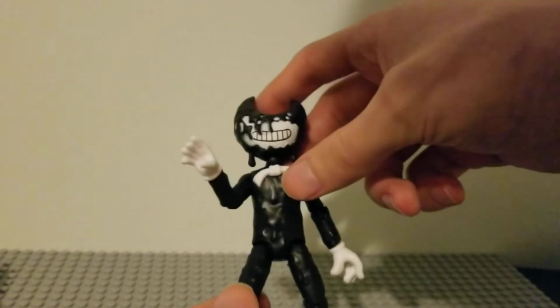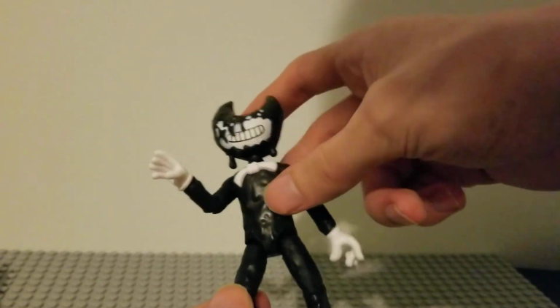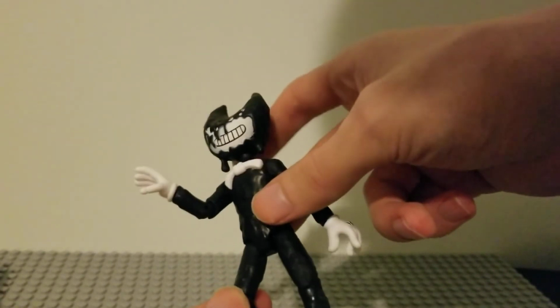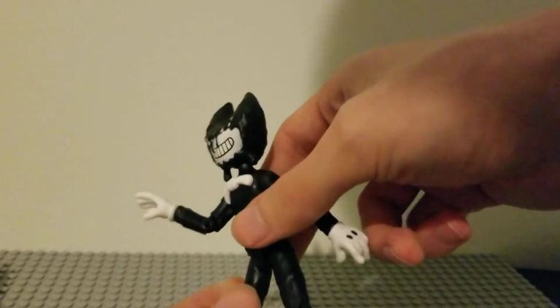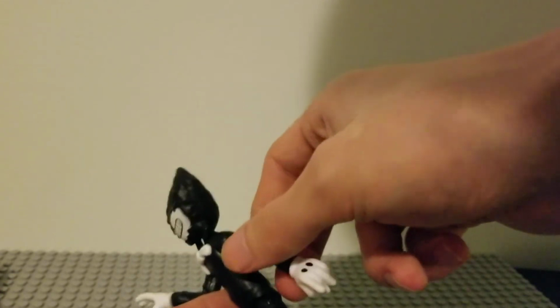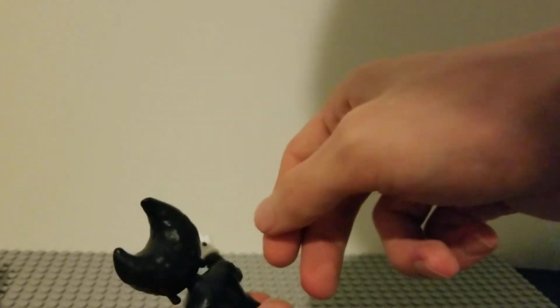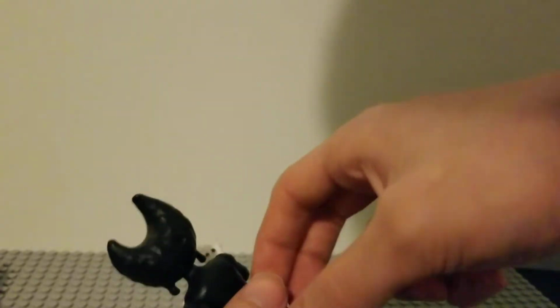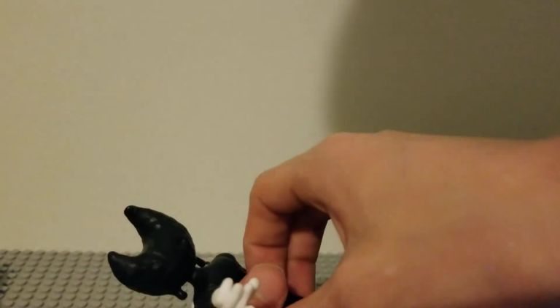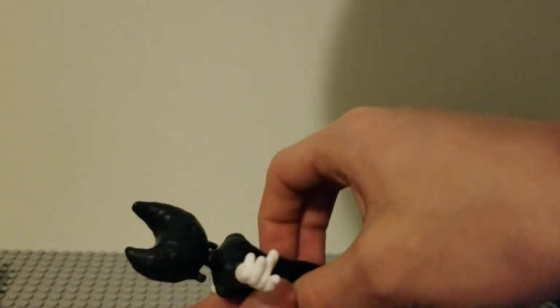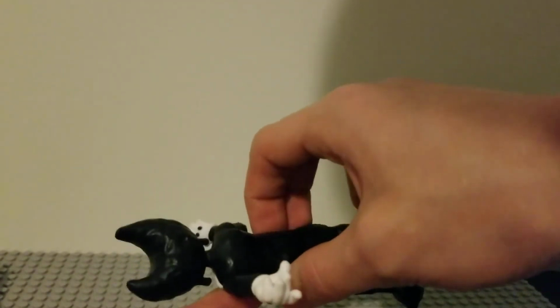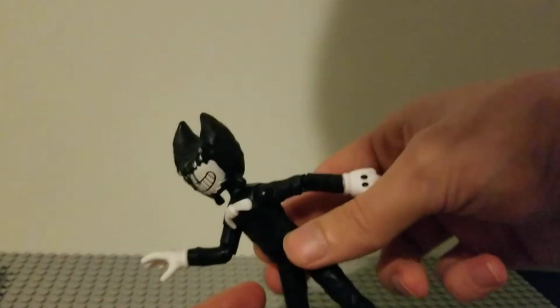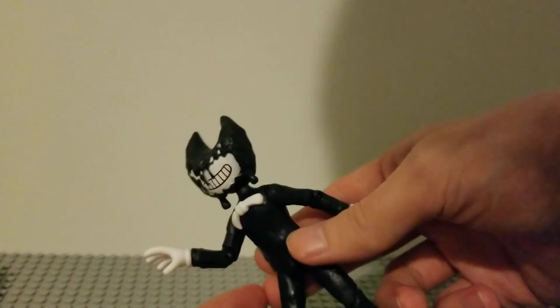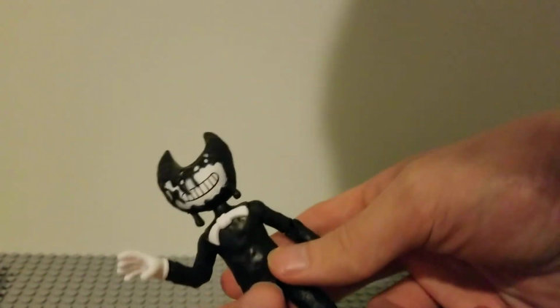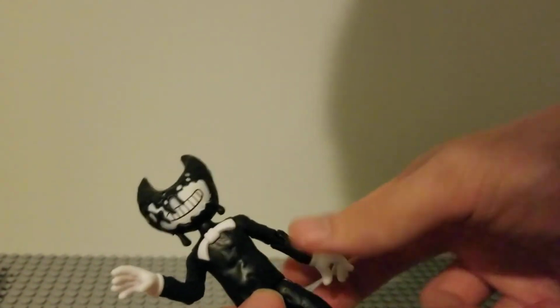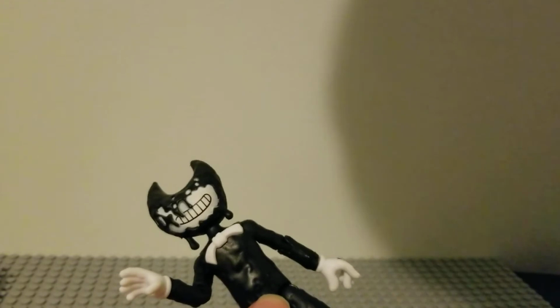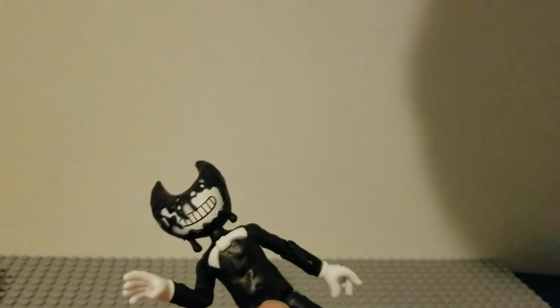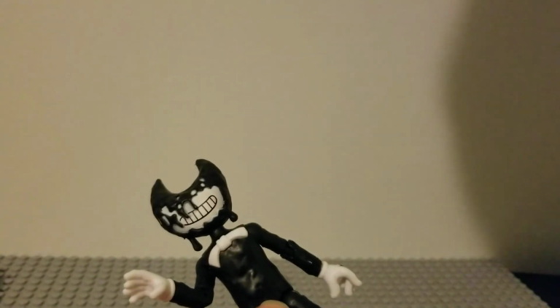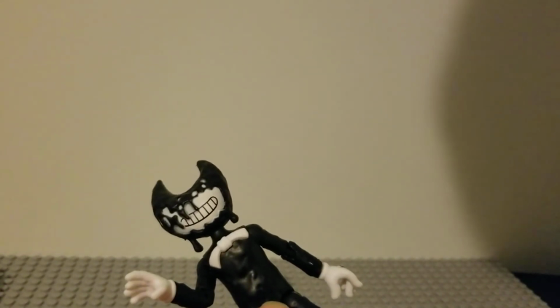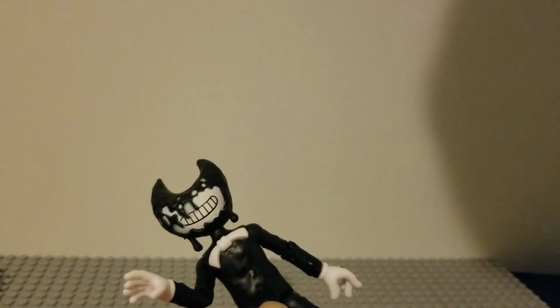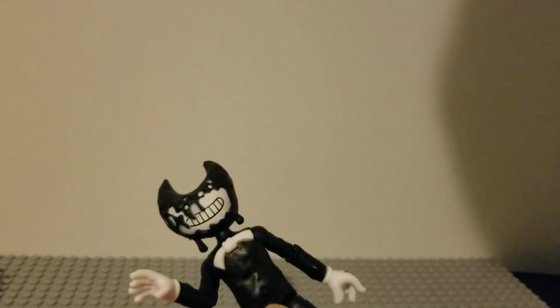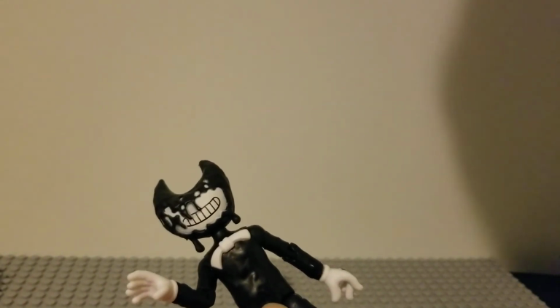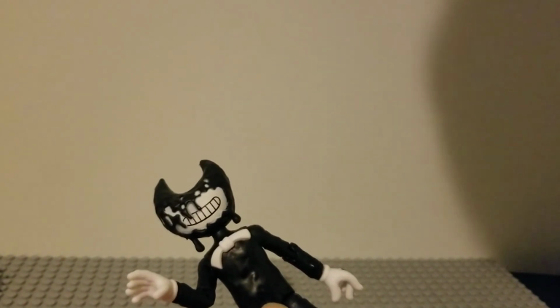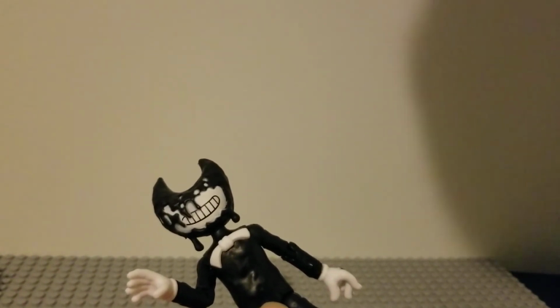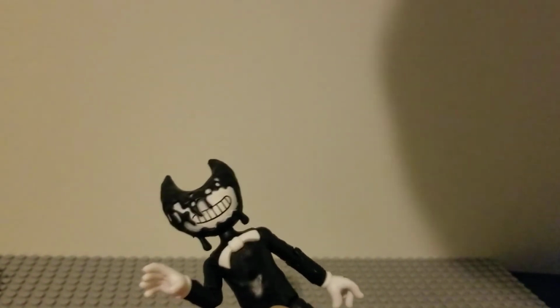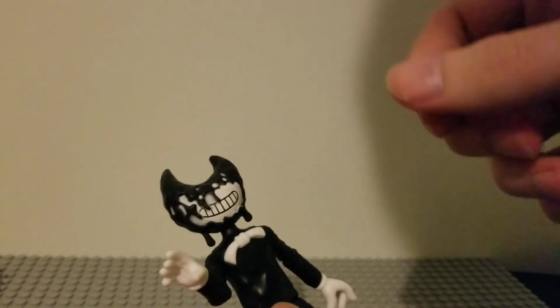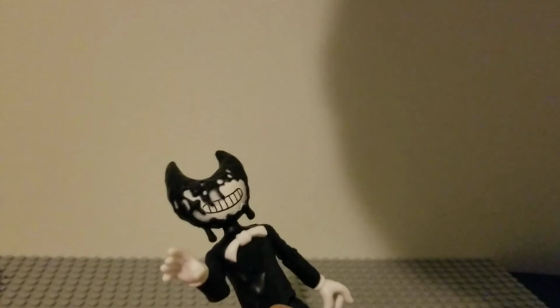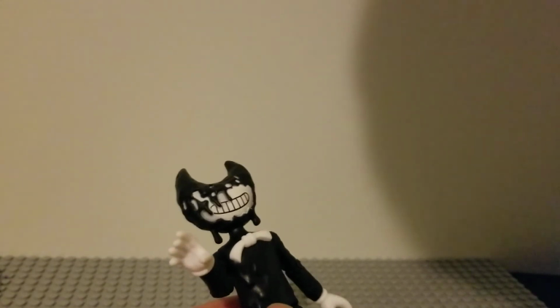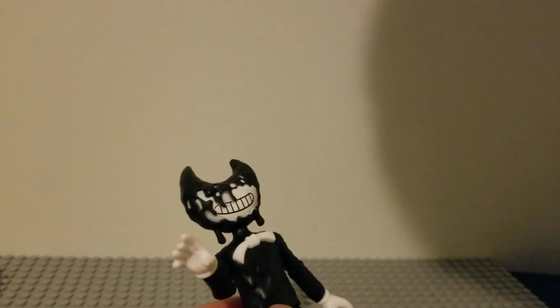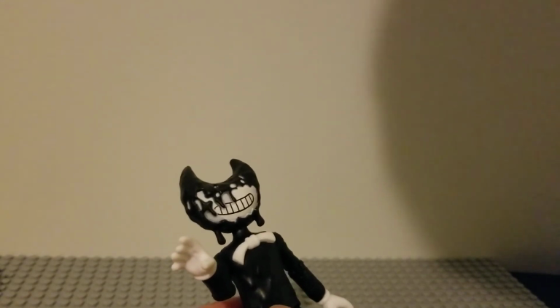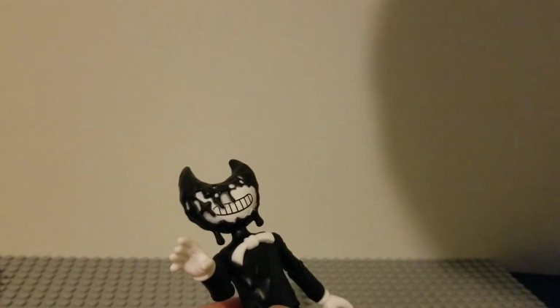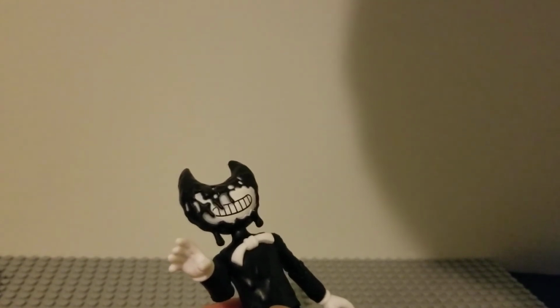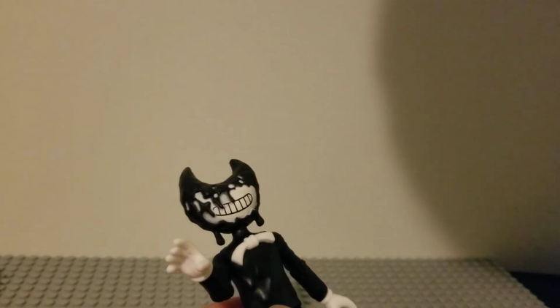So he is in his Chapter 2 free design, where he didn't have an ink spine and stuff. His face is really detailed. I really like his smile and all that stuff. I love how the ink is dripping down.